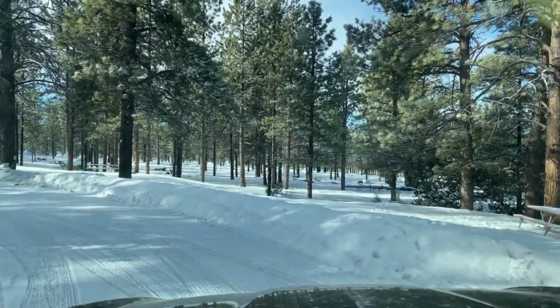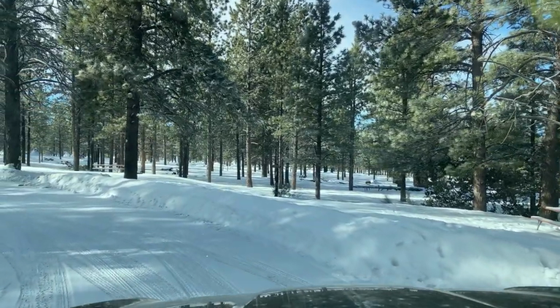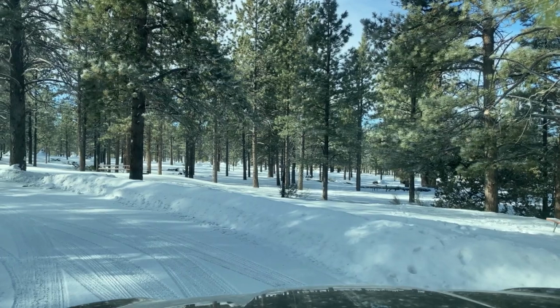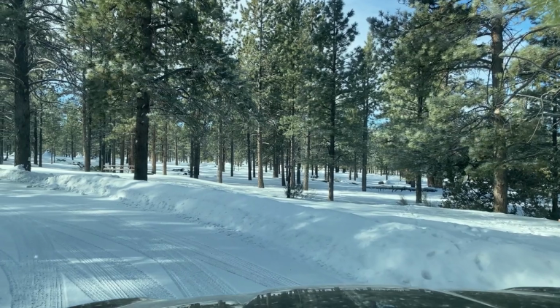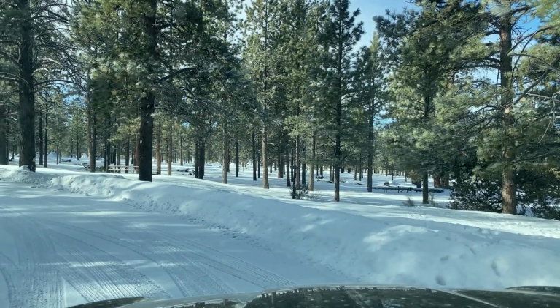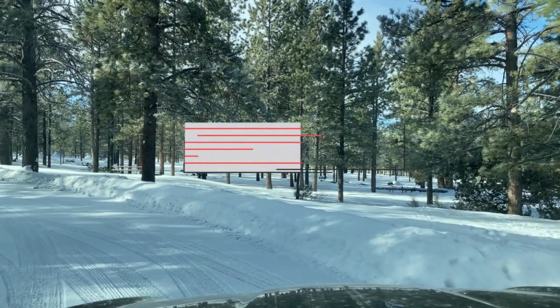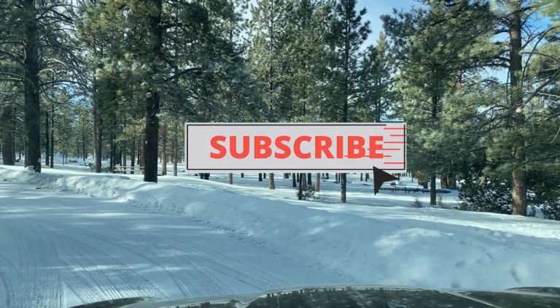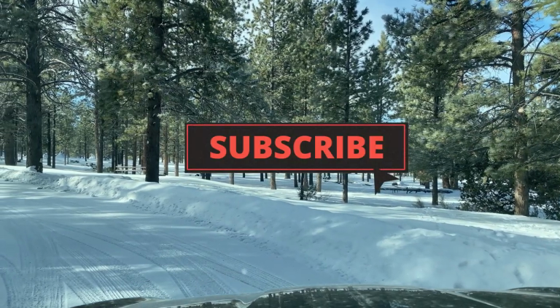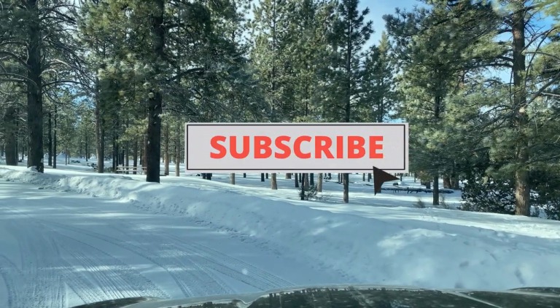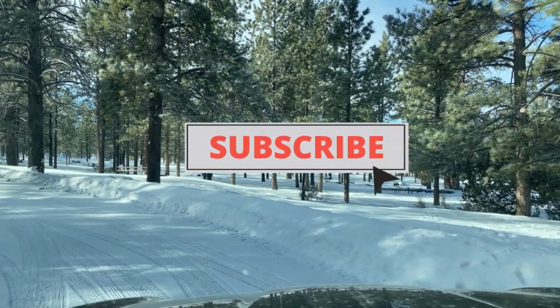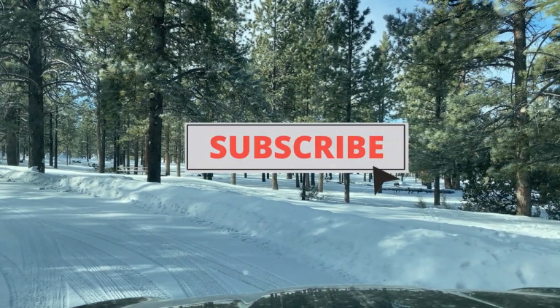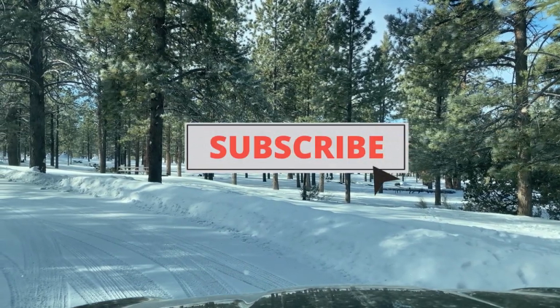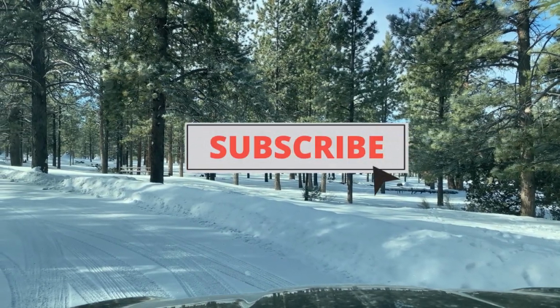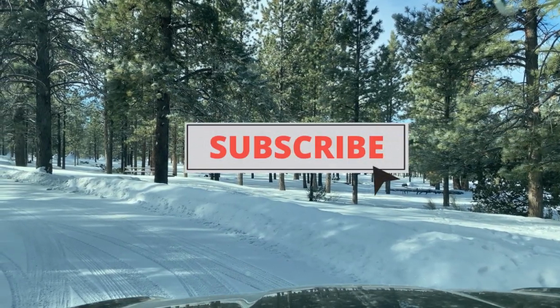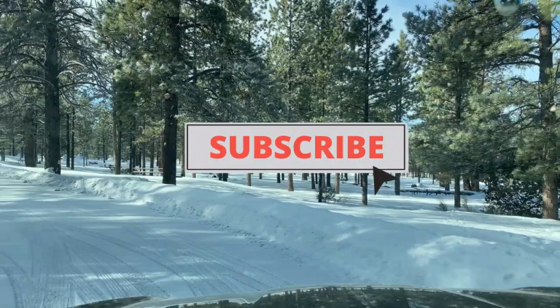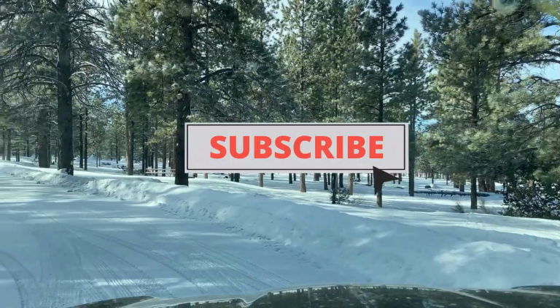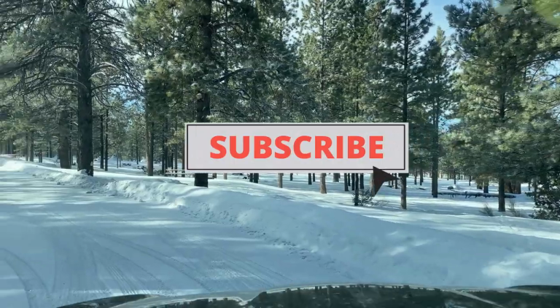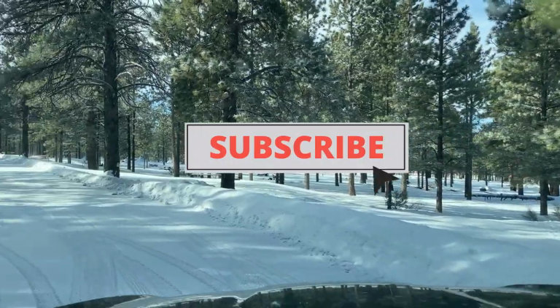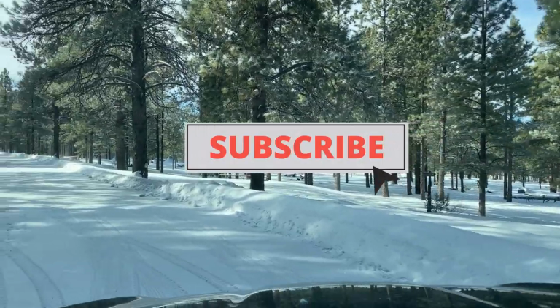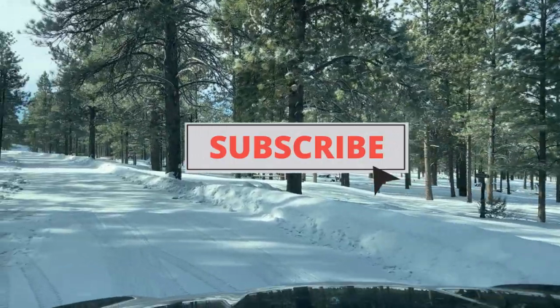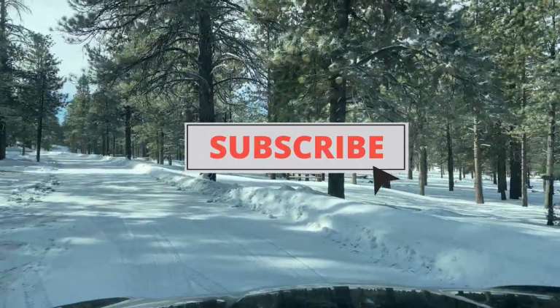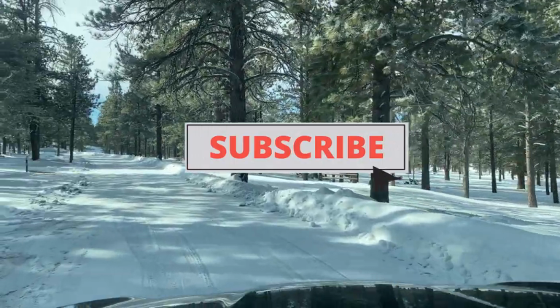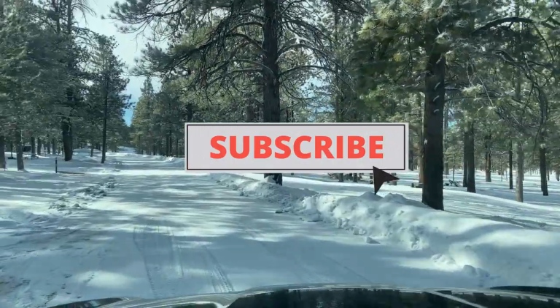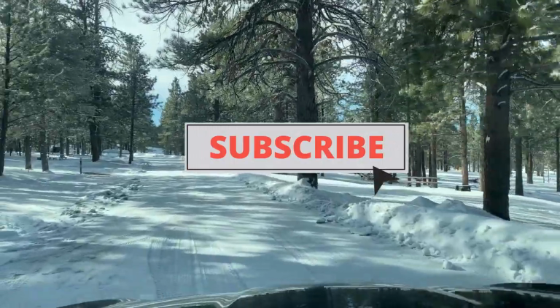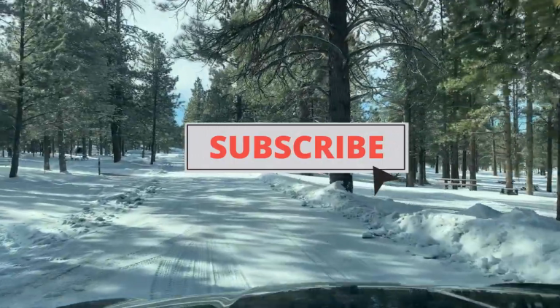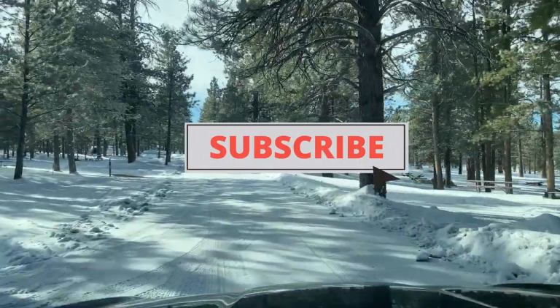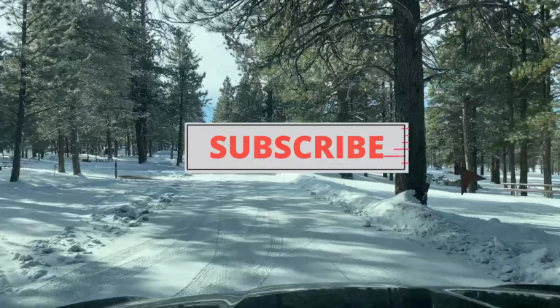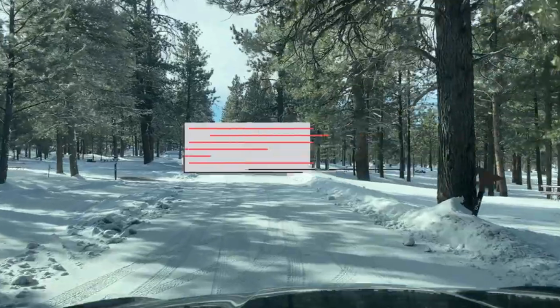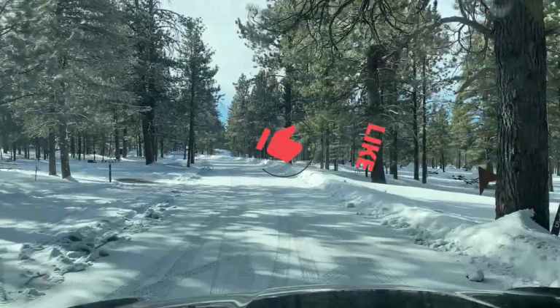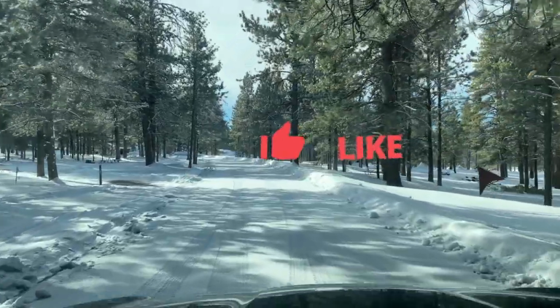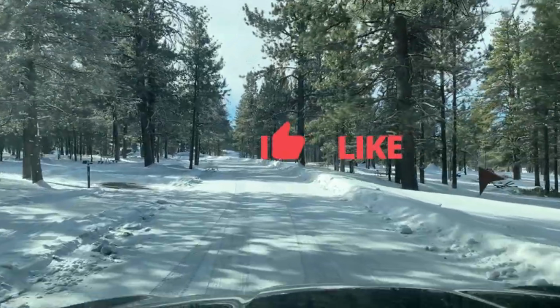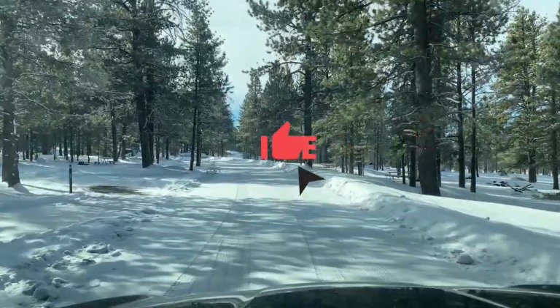That's it. Please like and subscribe to the video. We're trying to get to 1,000 subscribers so that YouTube will monetize us — not that important, but any help would be appreciated. Please leave any comments below. Thanks.